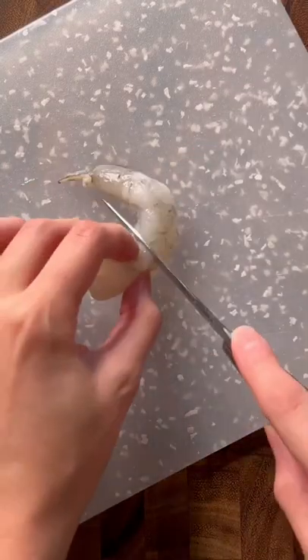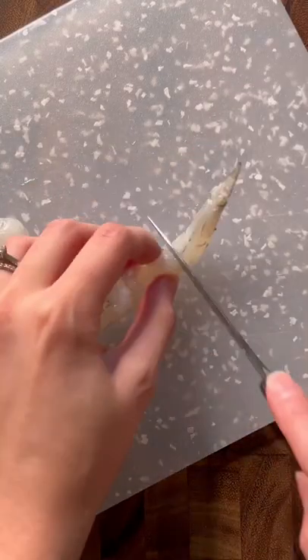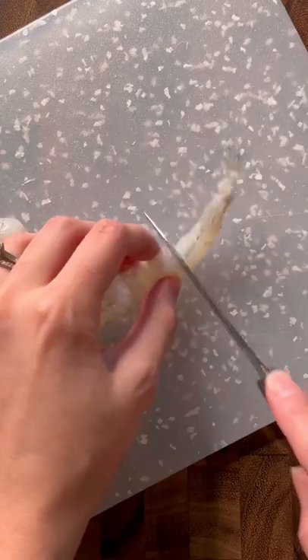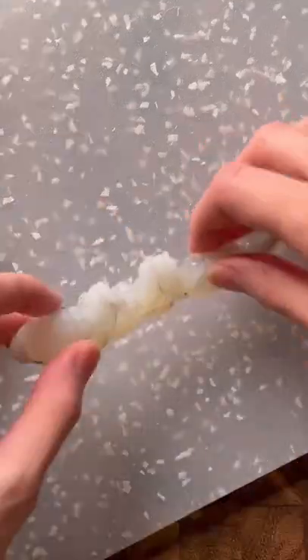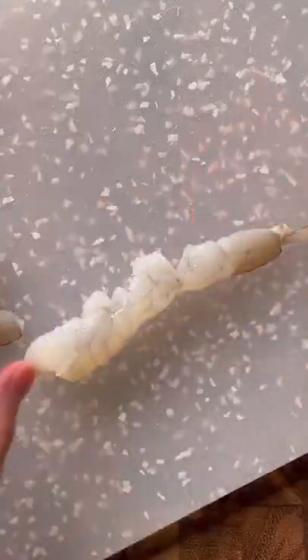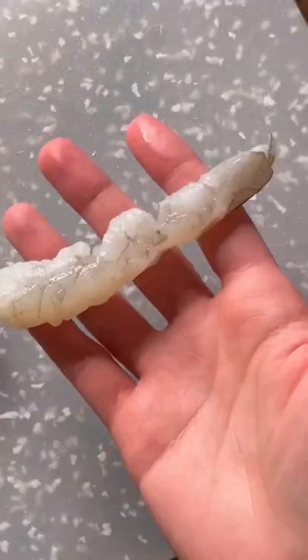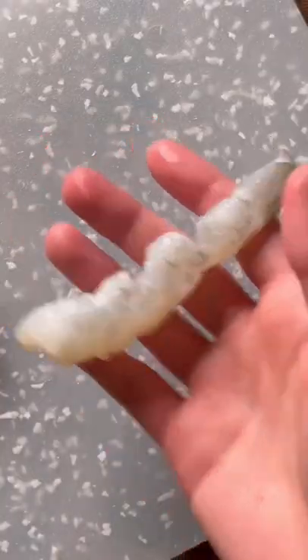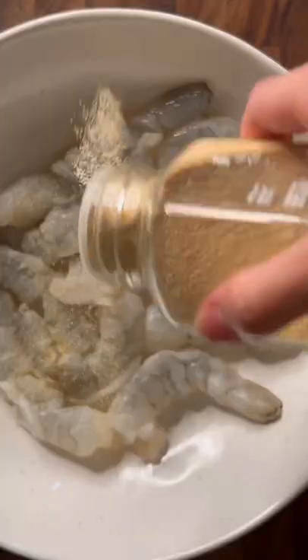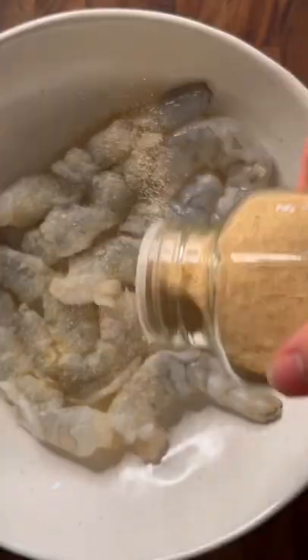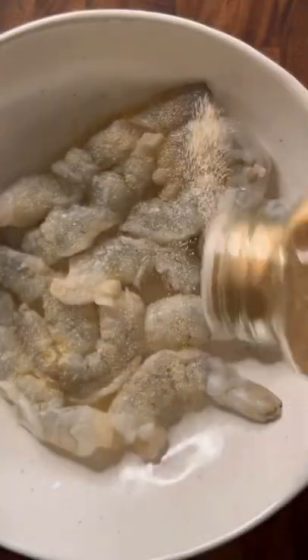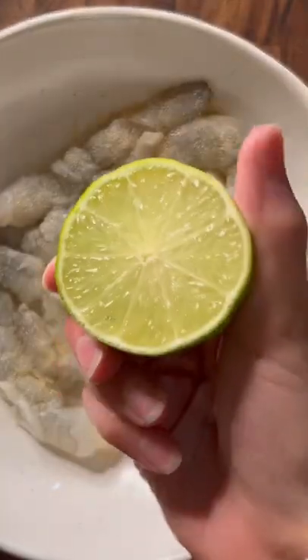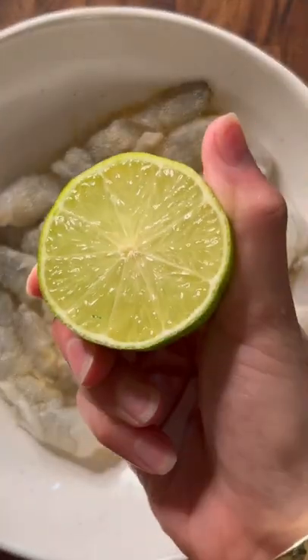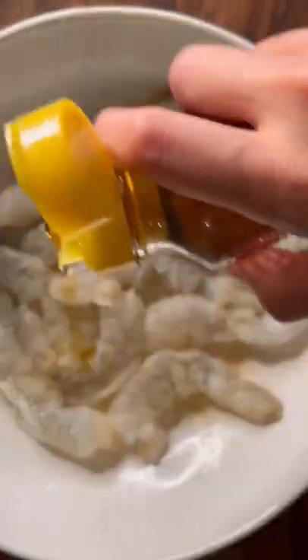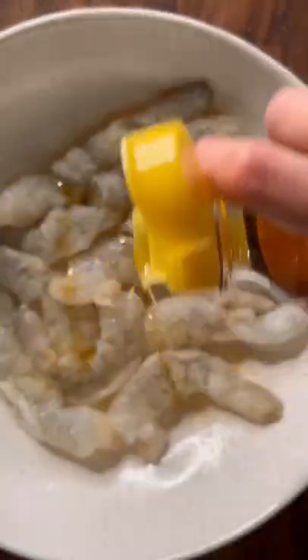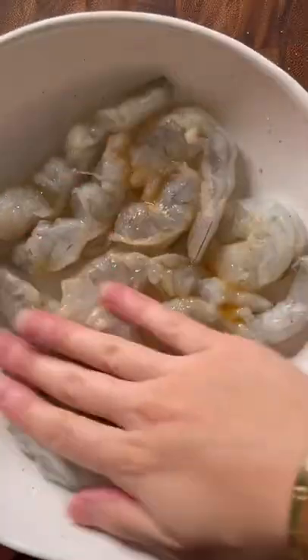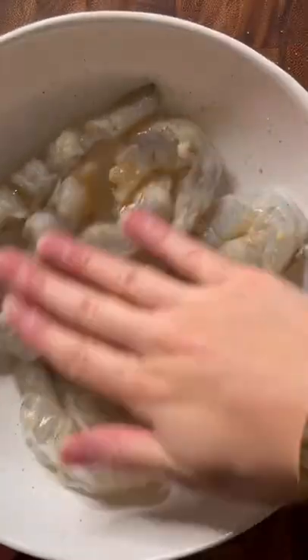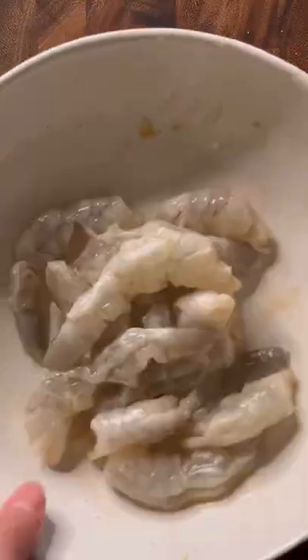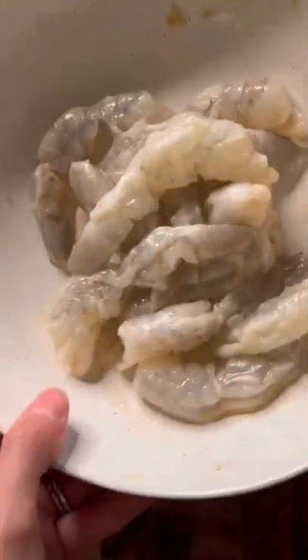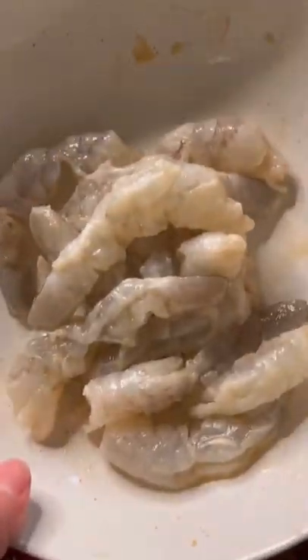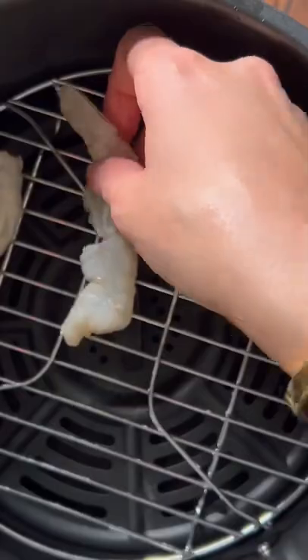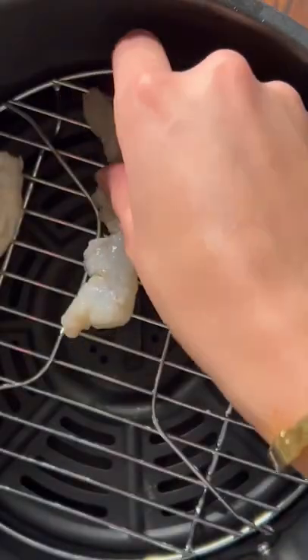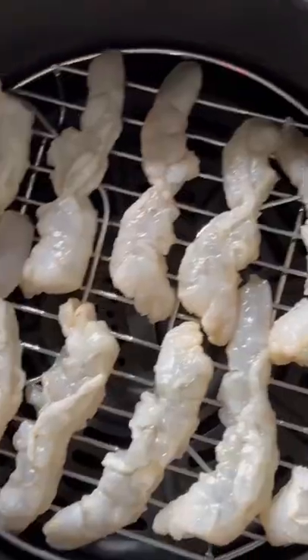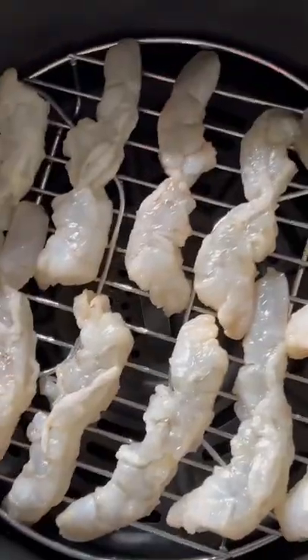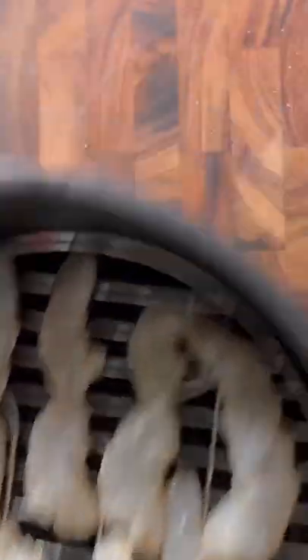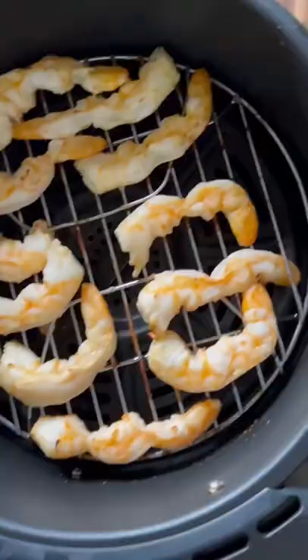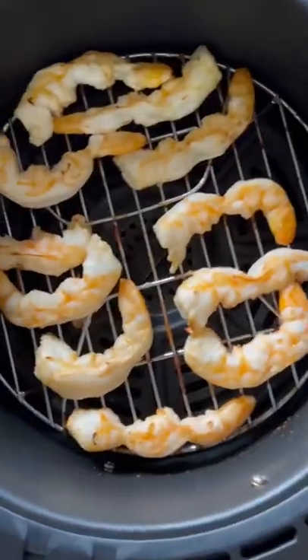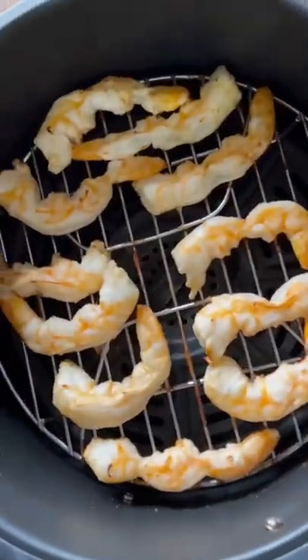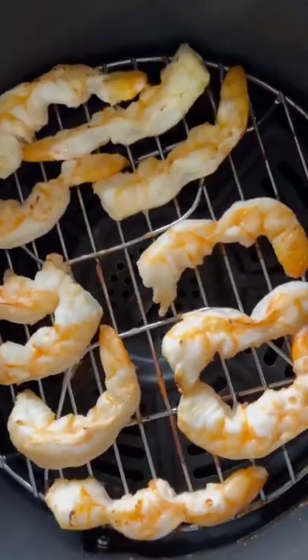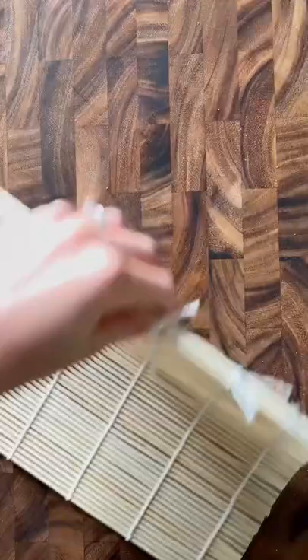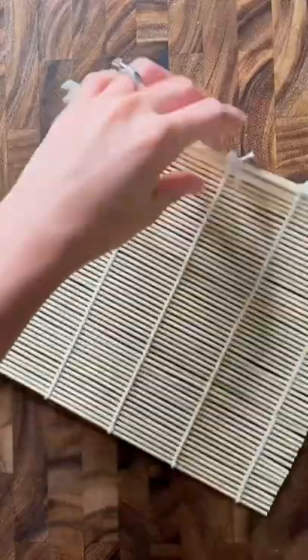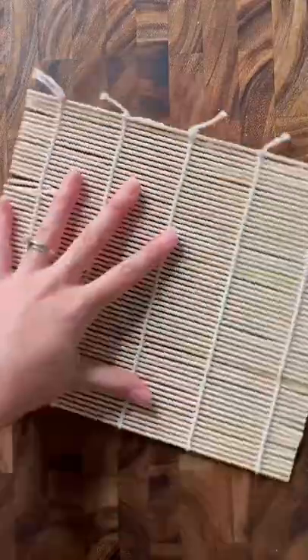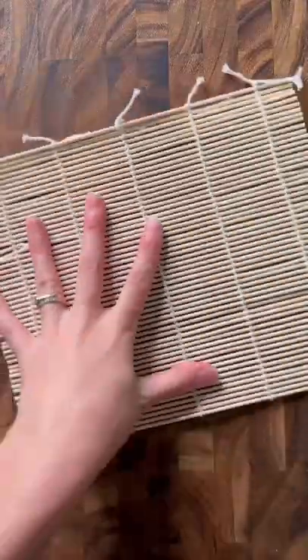I'm using shrimp, which I scored on the inner curly edge to get it to lay straight, seasoned with lime juice, garlic powder, sesame oil, salt, and pepper. I decided to air fry, but you could also steam this.